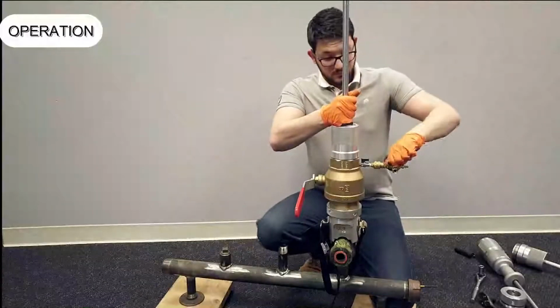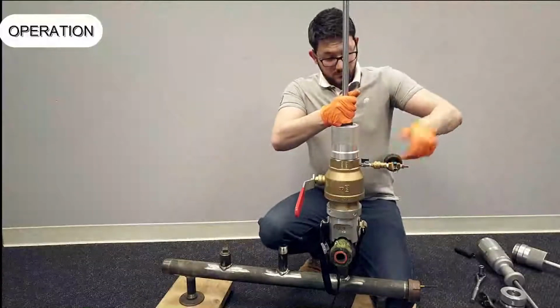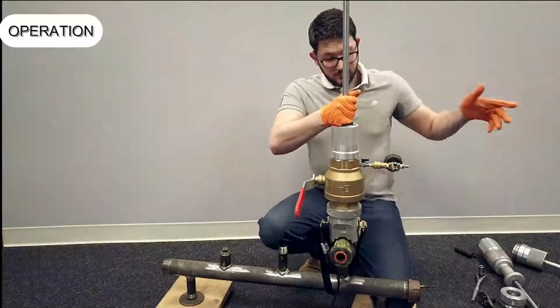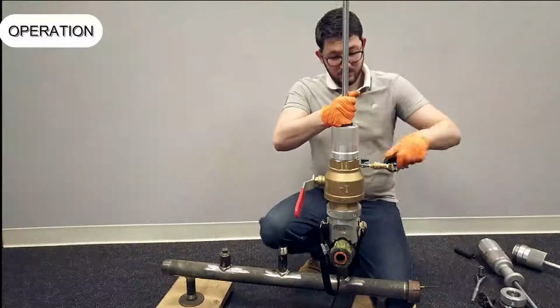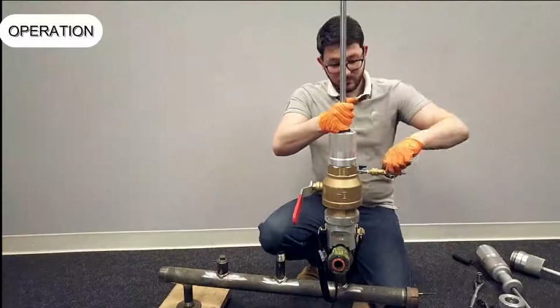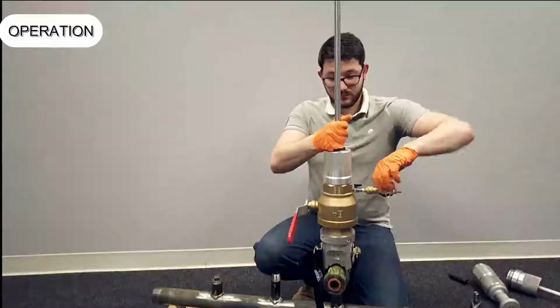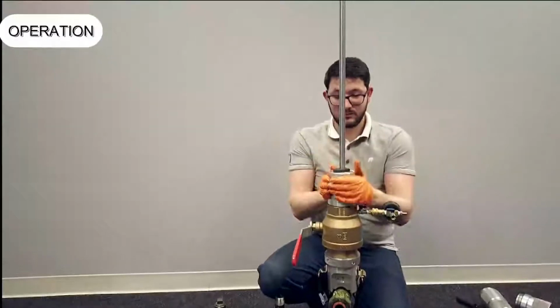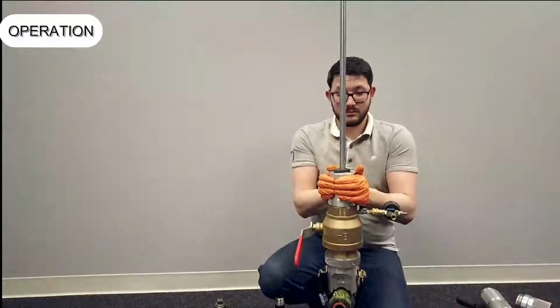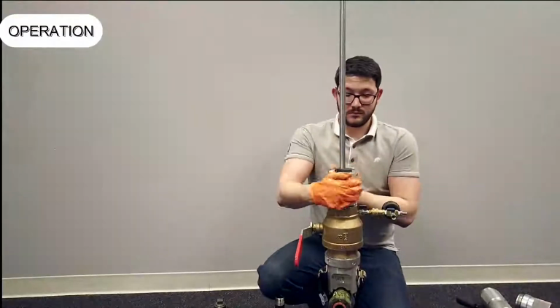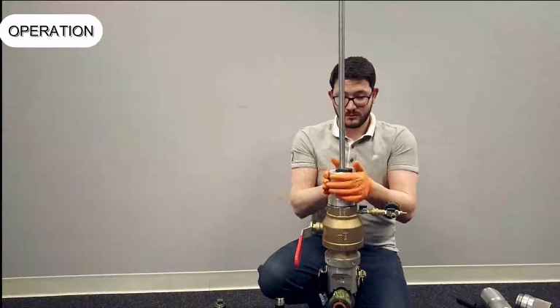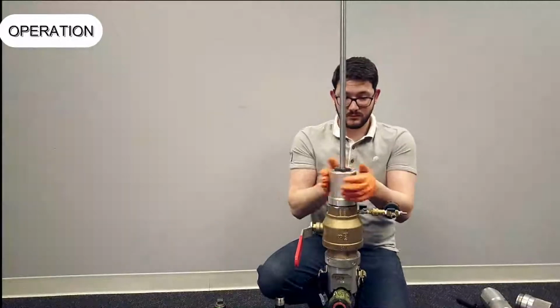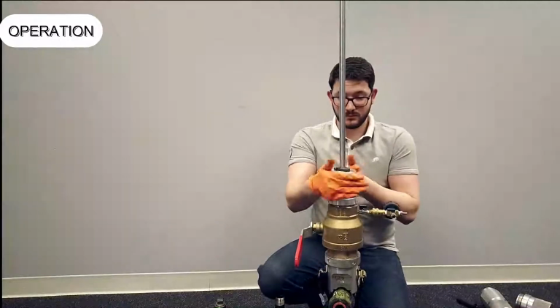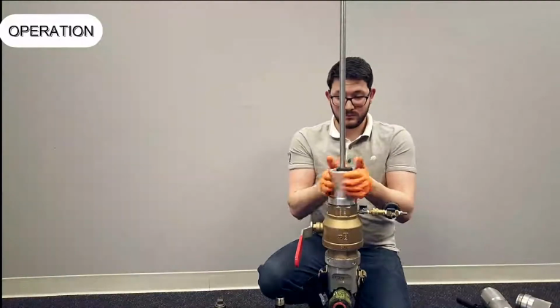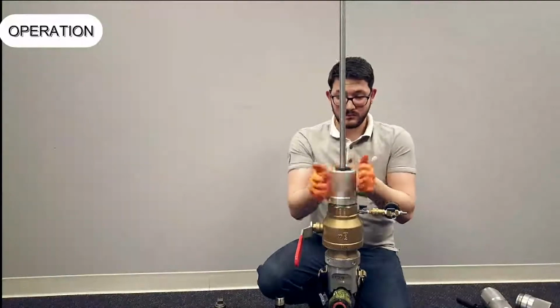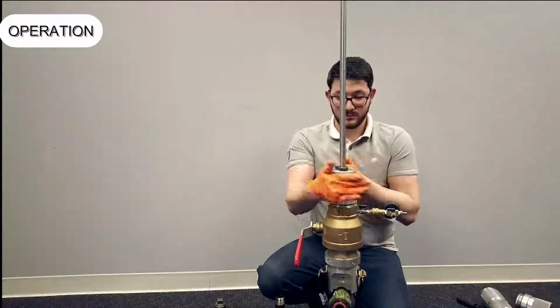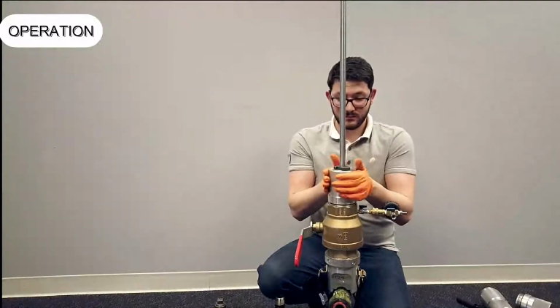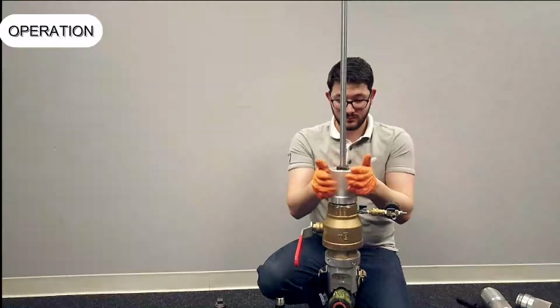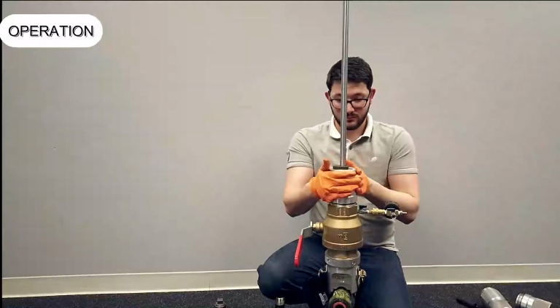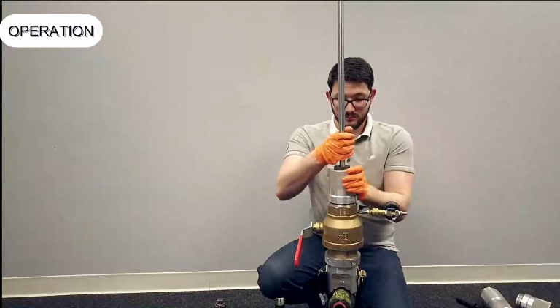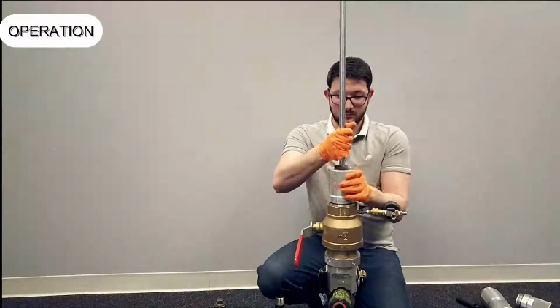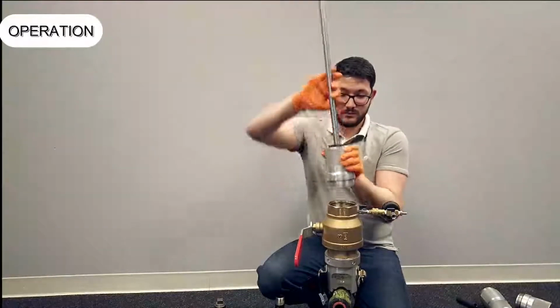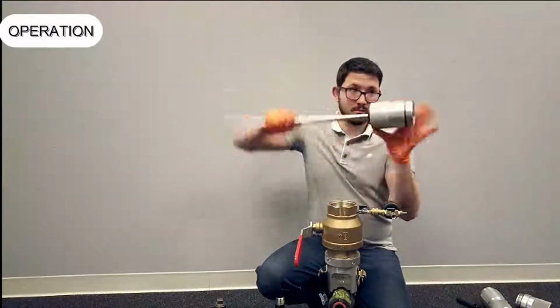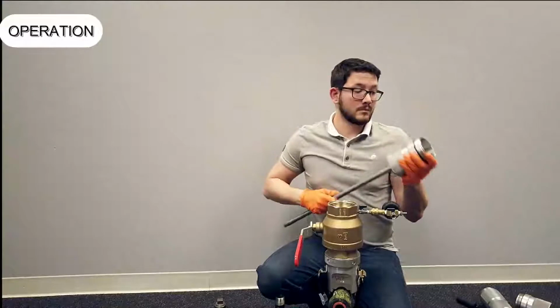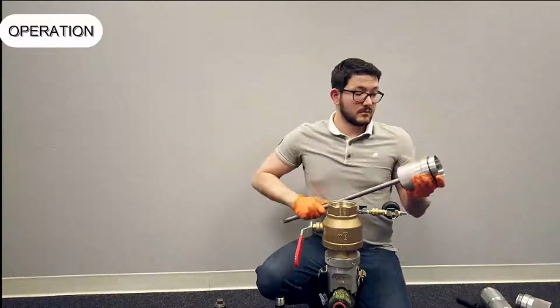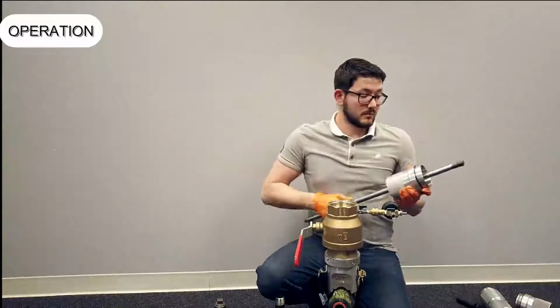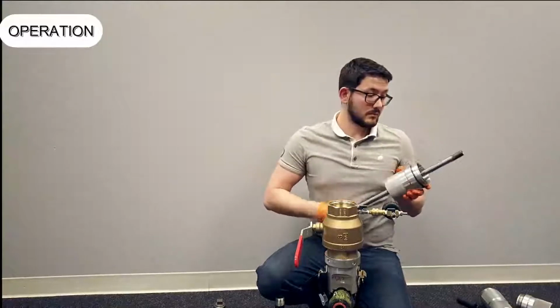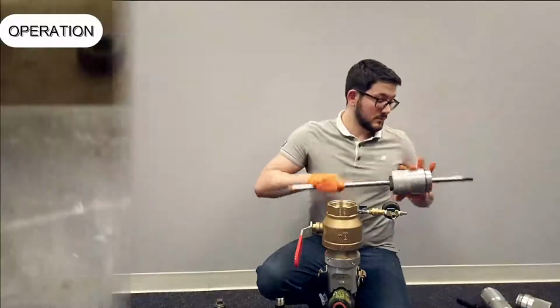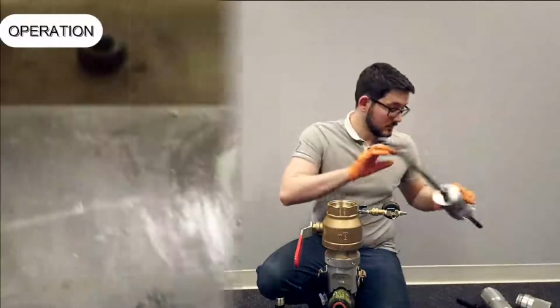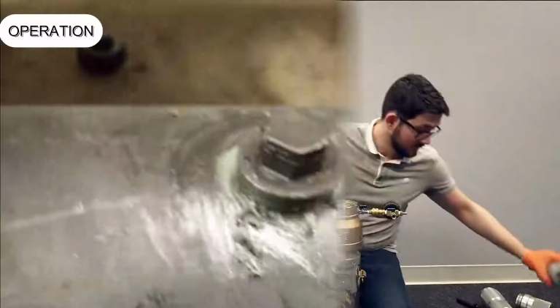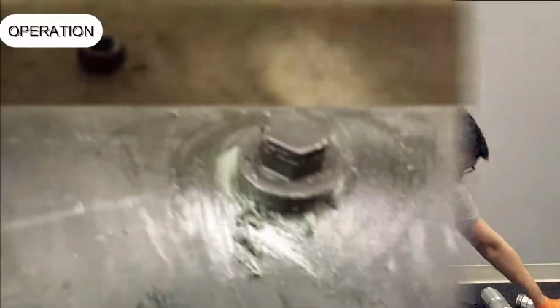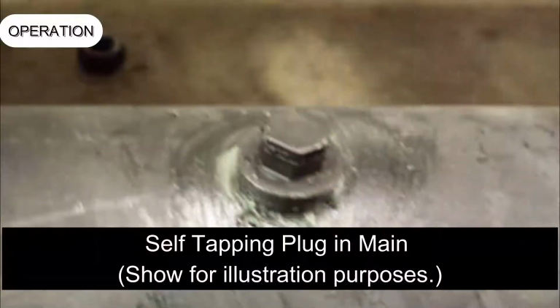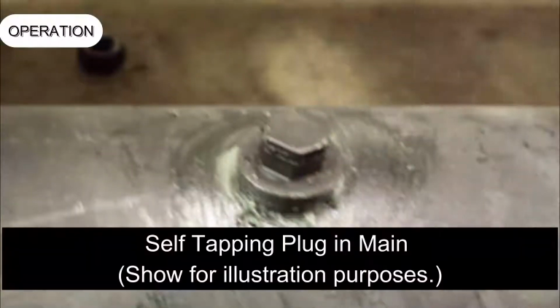Retract the hex adapter to above the ball valve and close. If the self-tapping plug is properly inserted, the operation is complete. Renewal or abandonment operations can be completed according to company procedures.